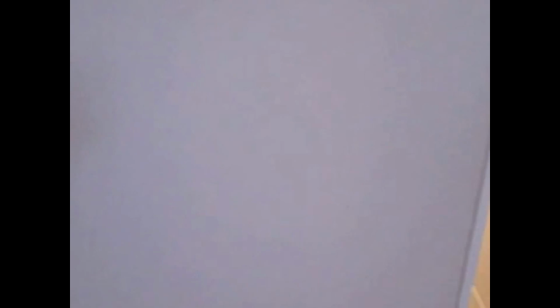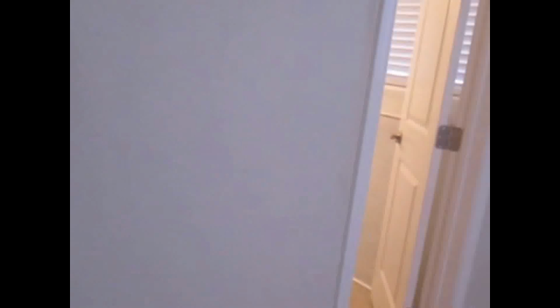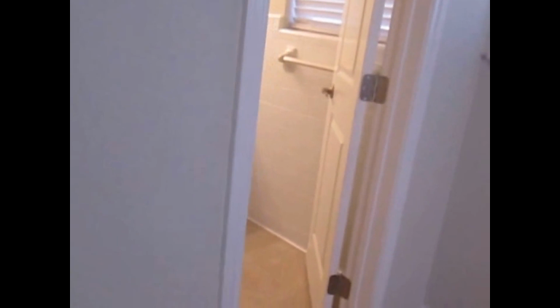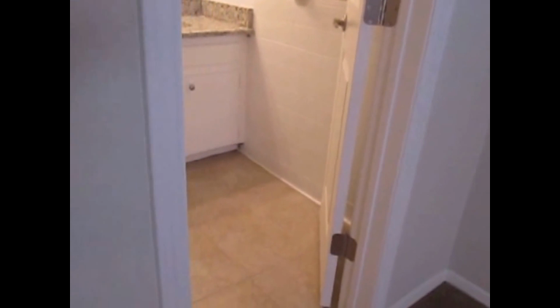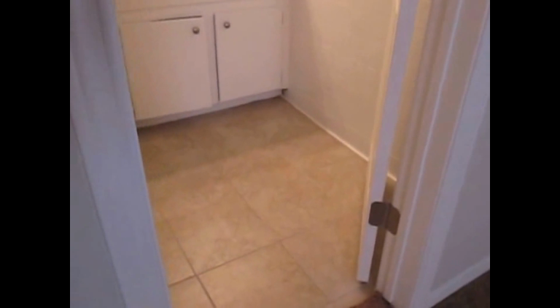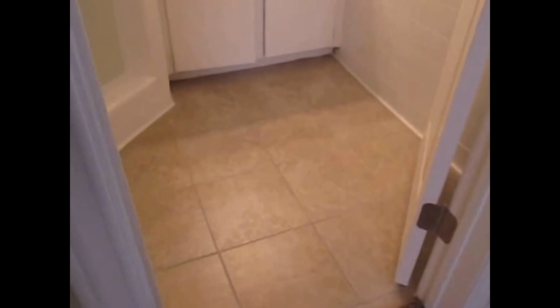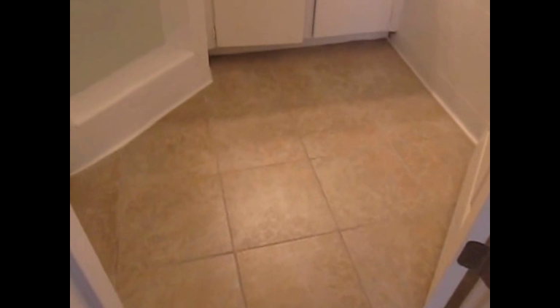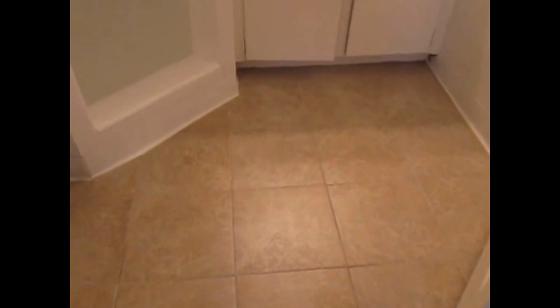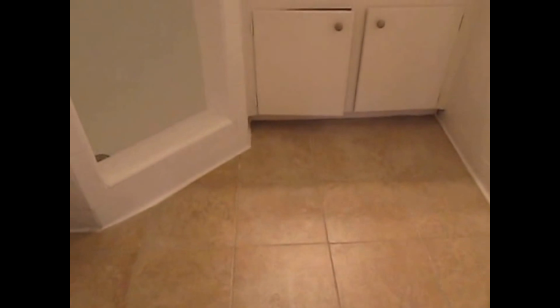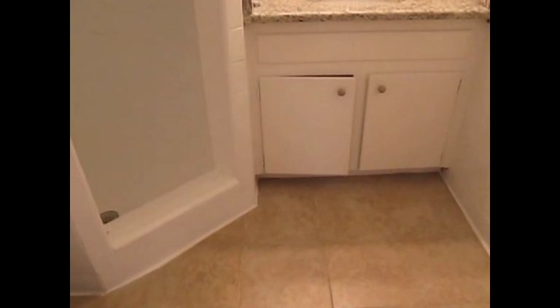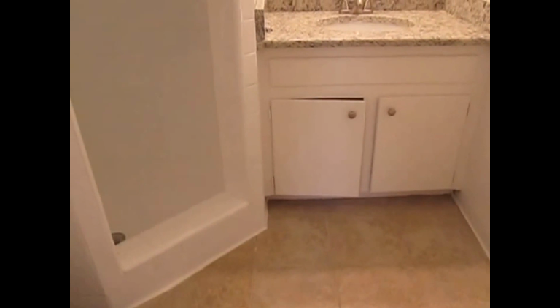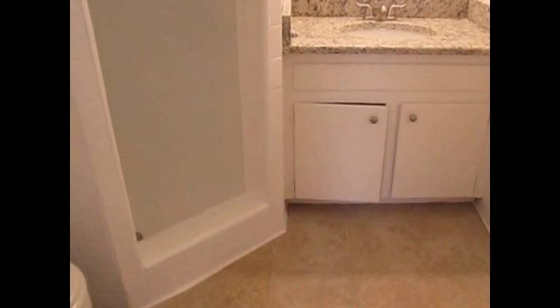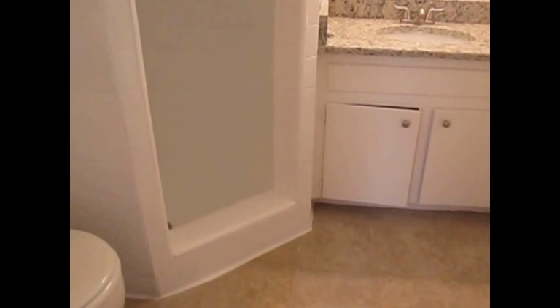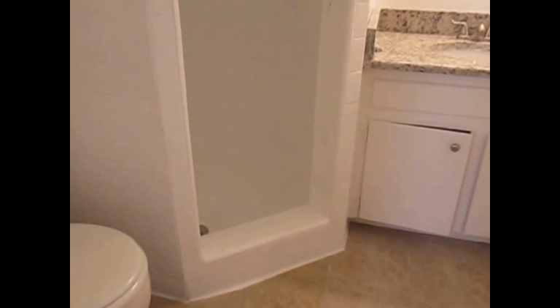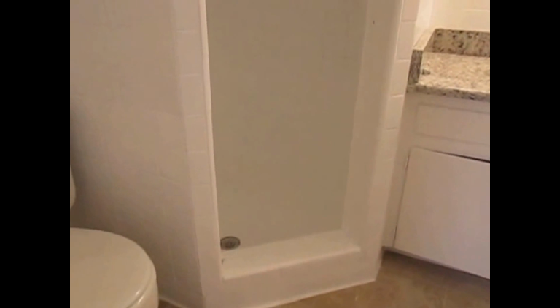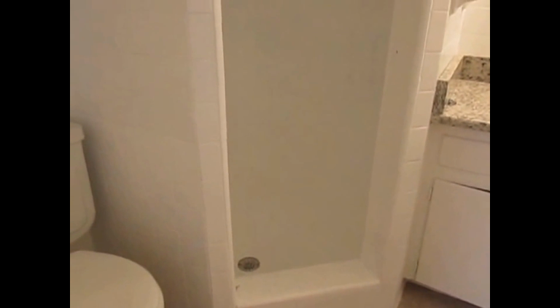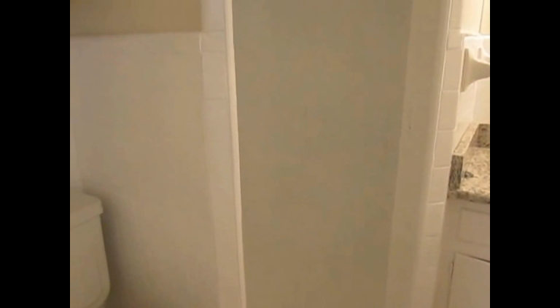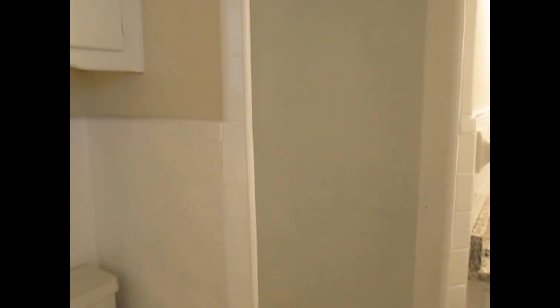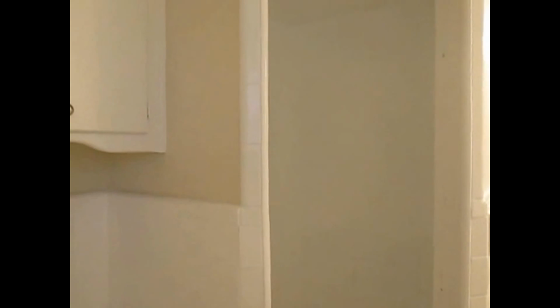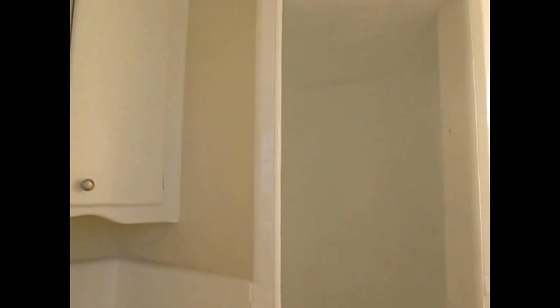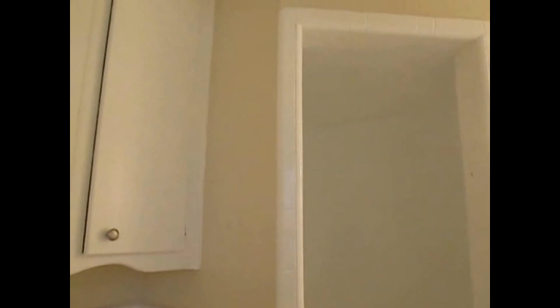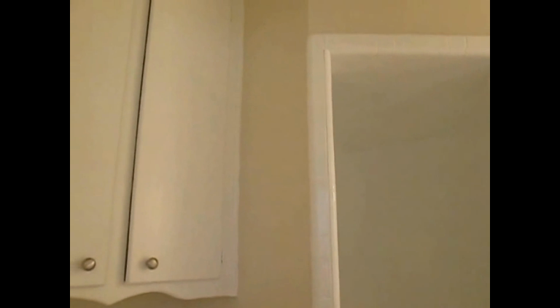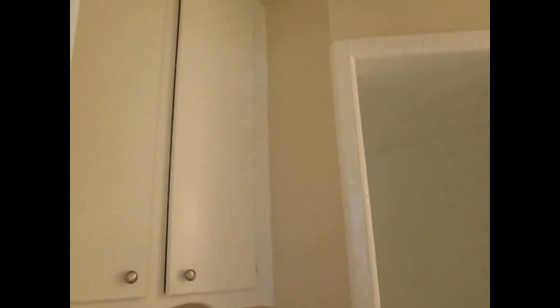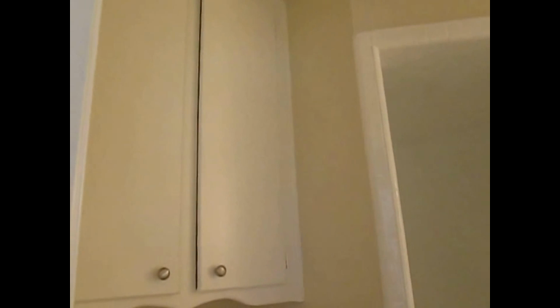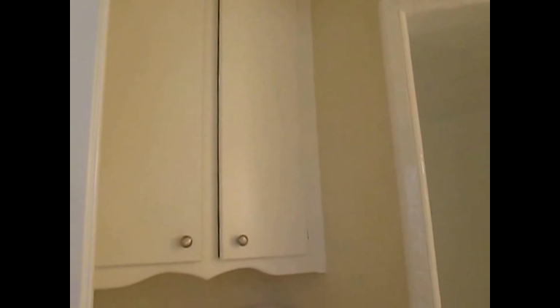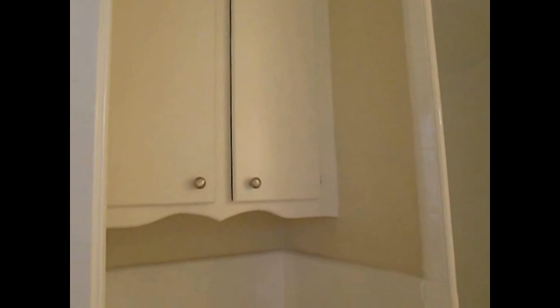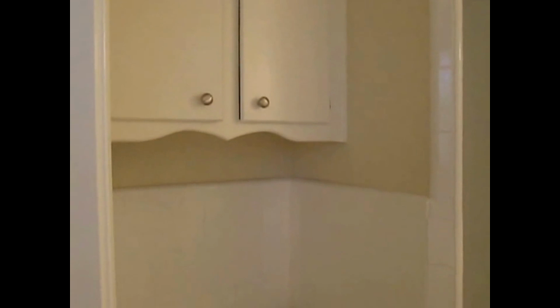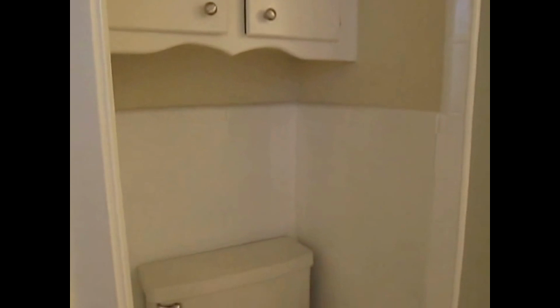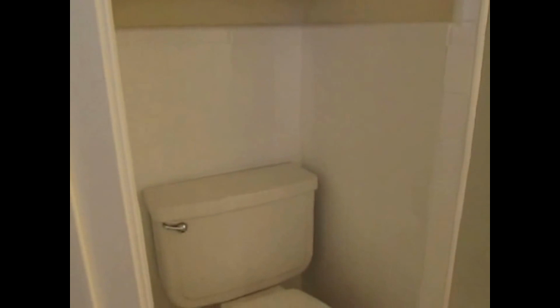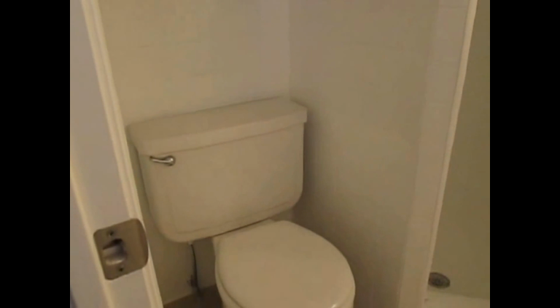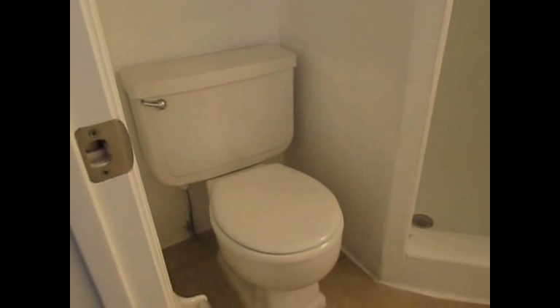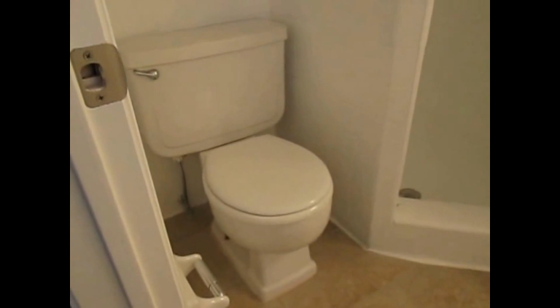We then have the master bathroom, which has tile flooring and a single sink vanity with storage. We have a stand-up shower with tile surround, as well as a medicine cabinet above the toilet and the toilet itself.